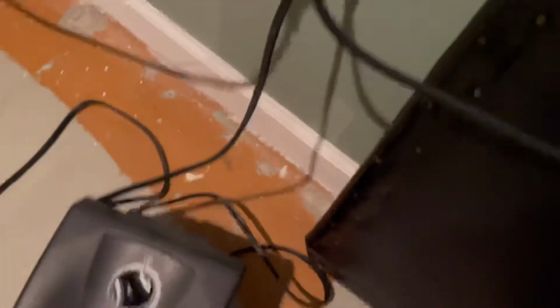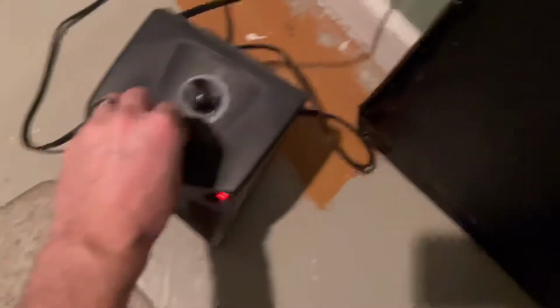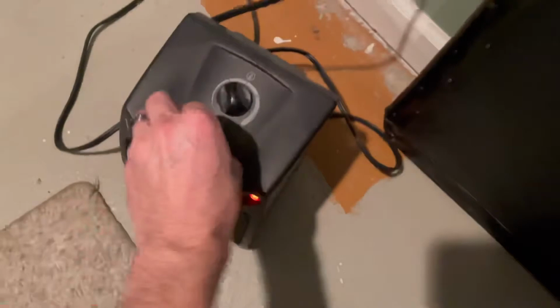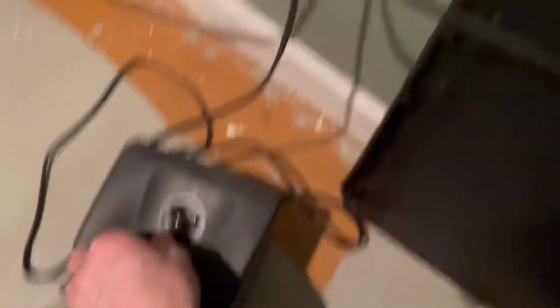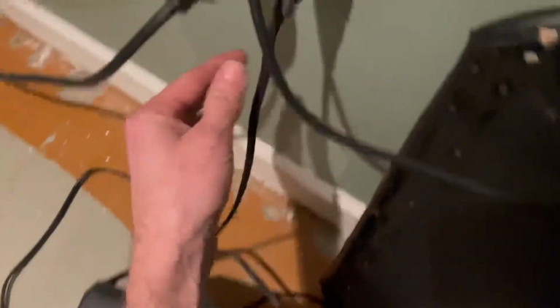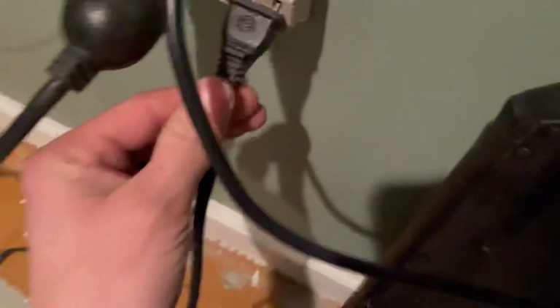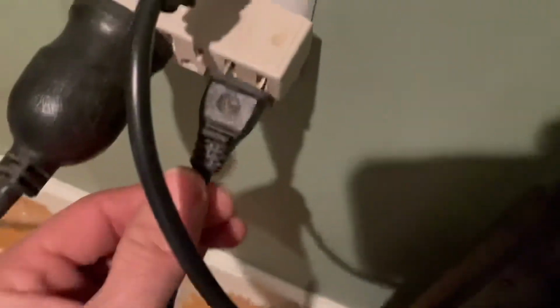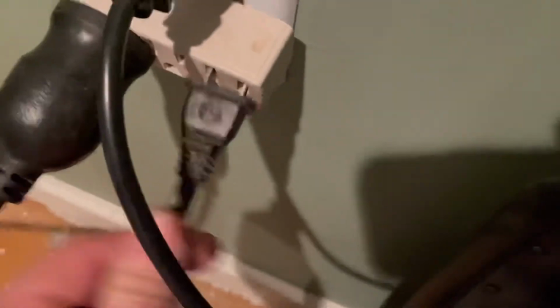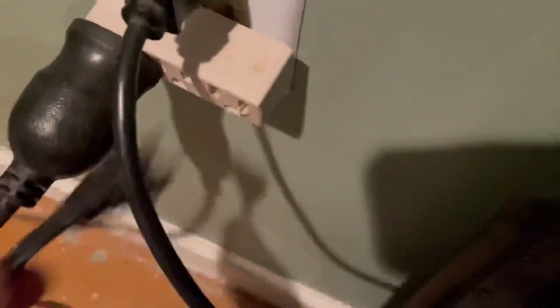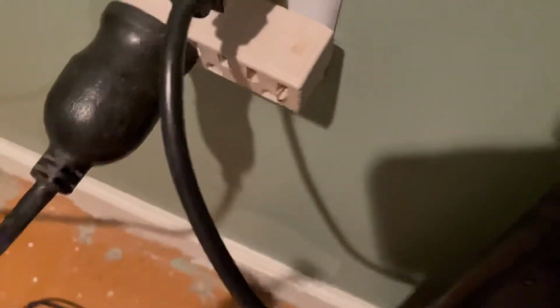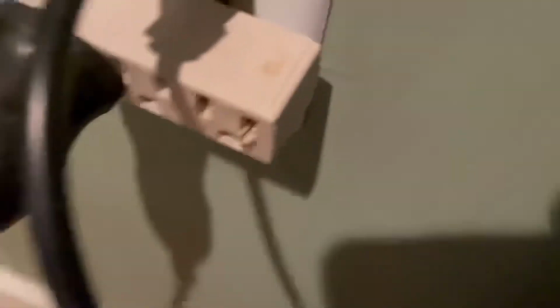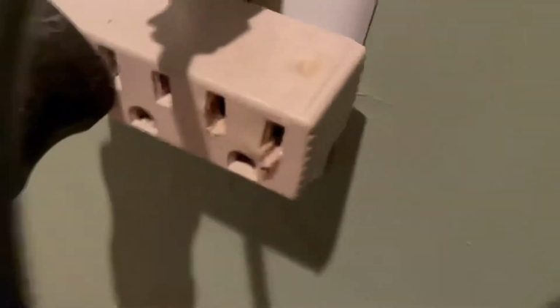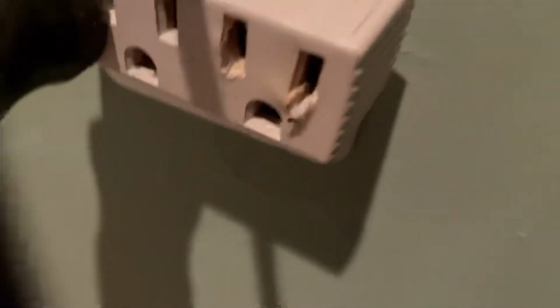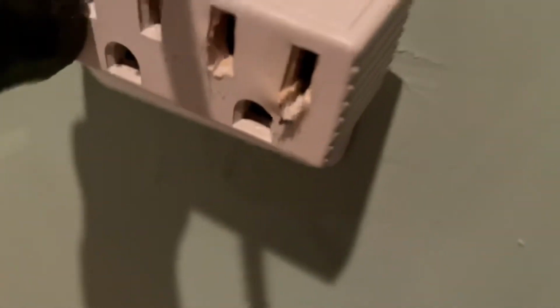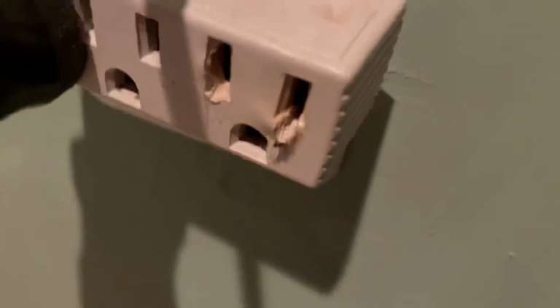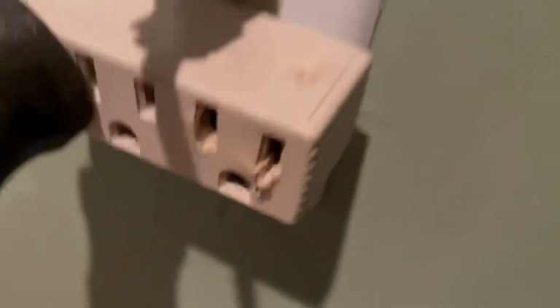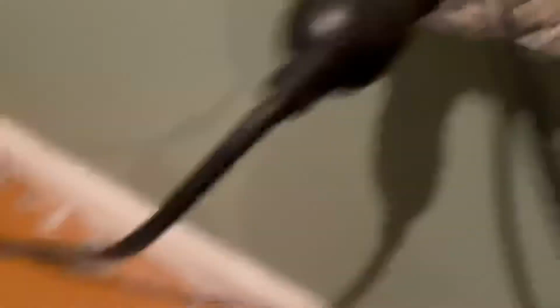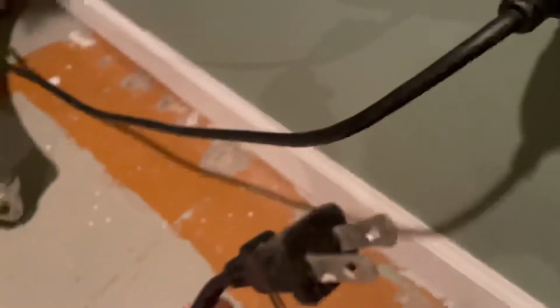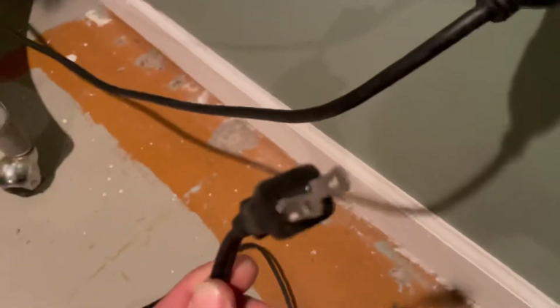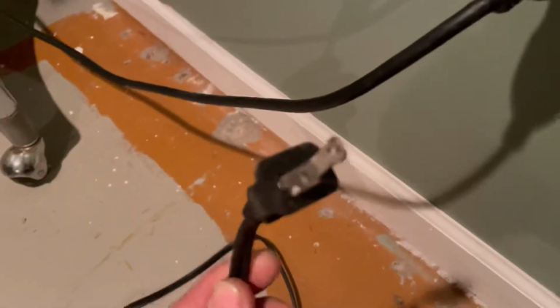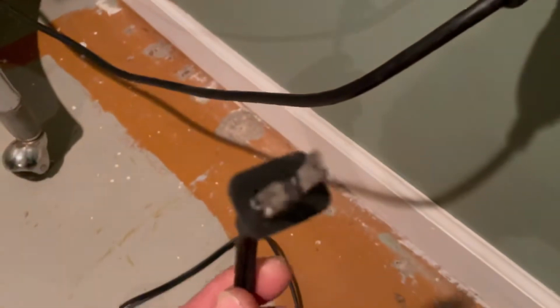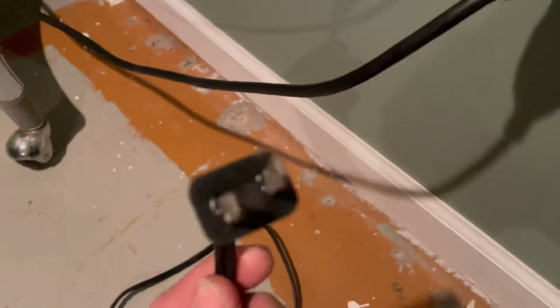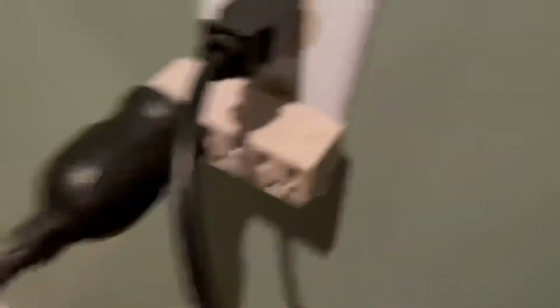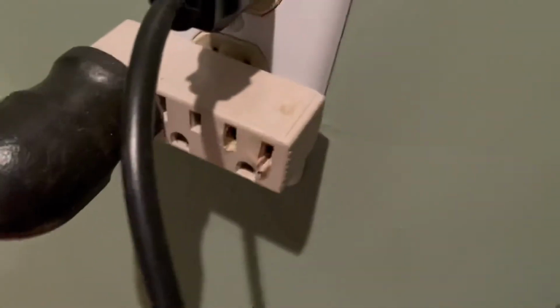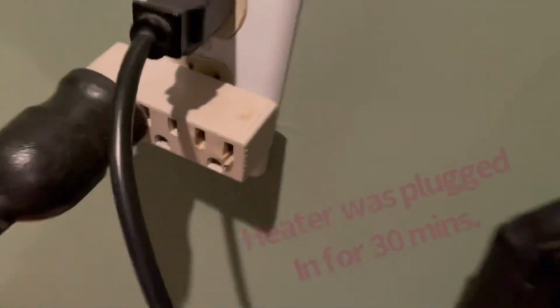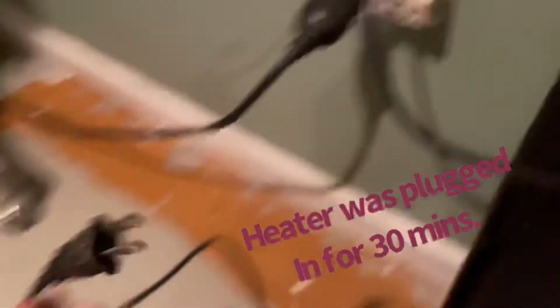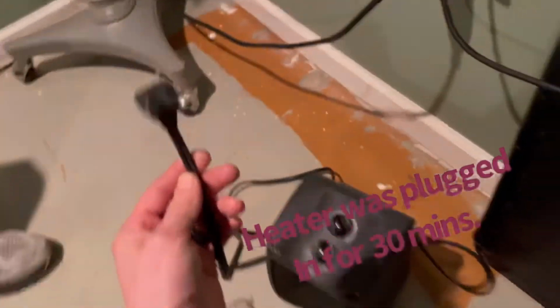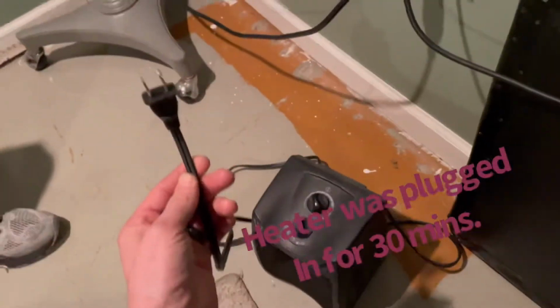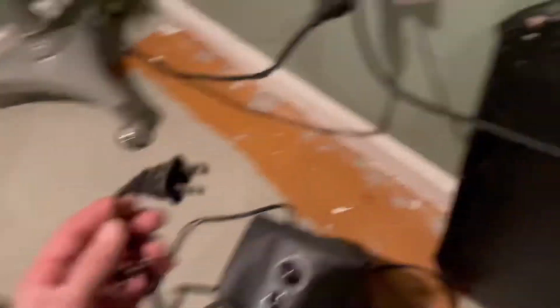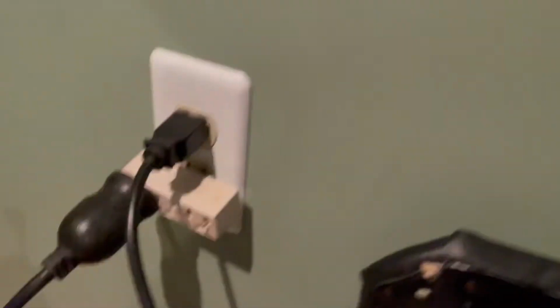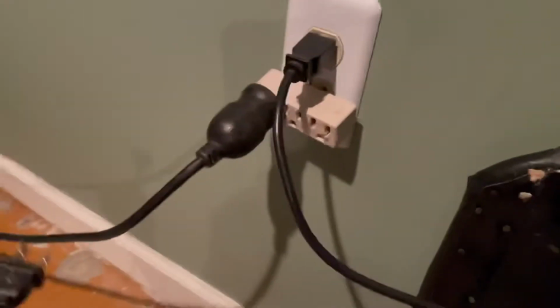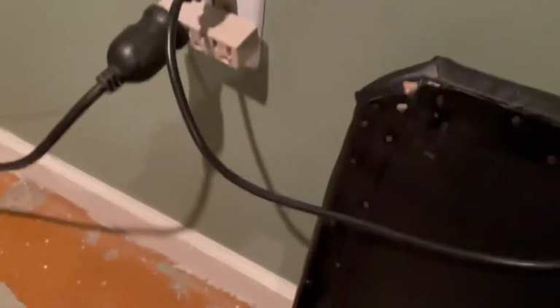Let me turn this off. Oh, that's hot. It's literally melting the plastic right now, because it's not making a good connection.